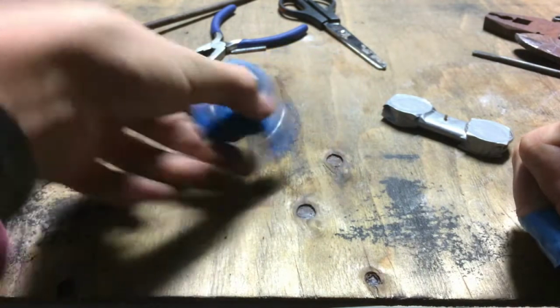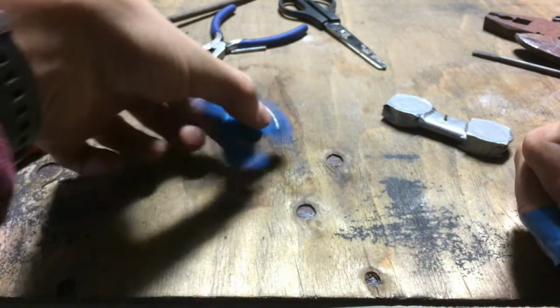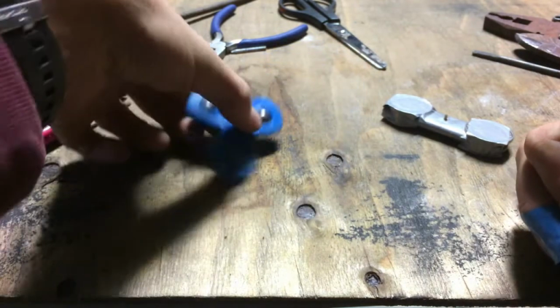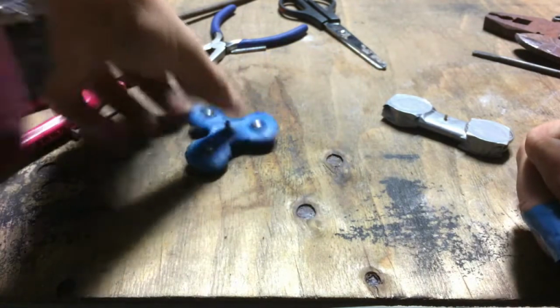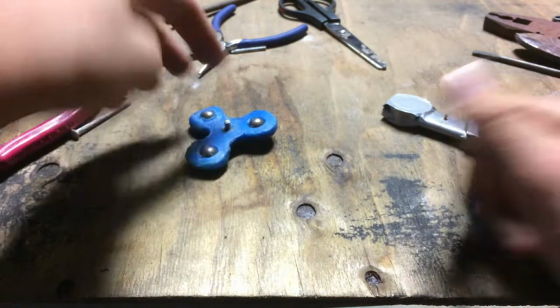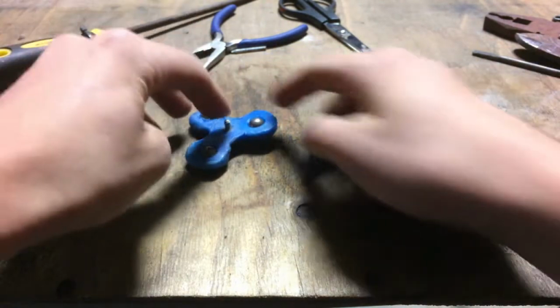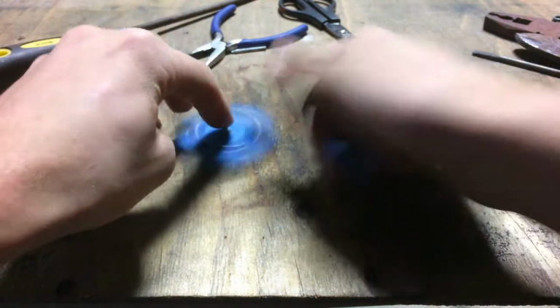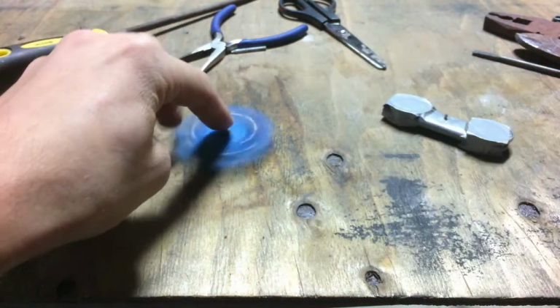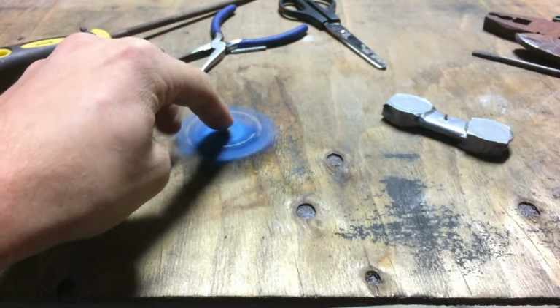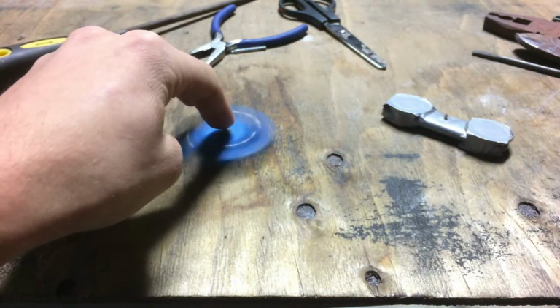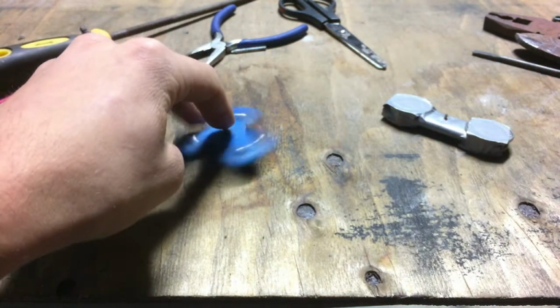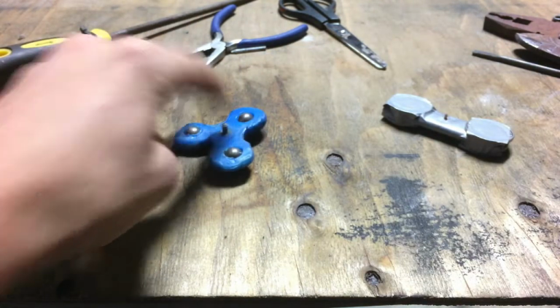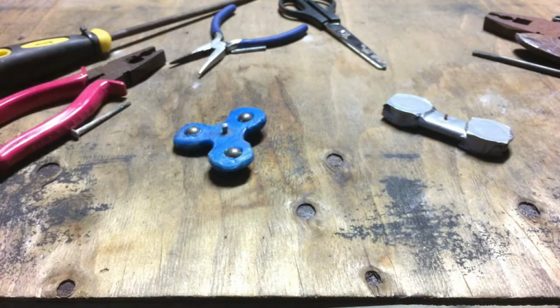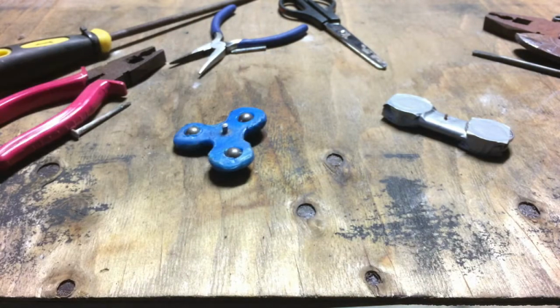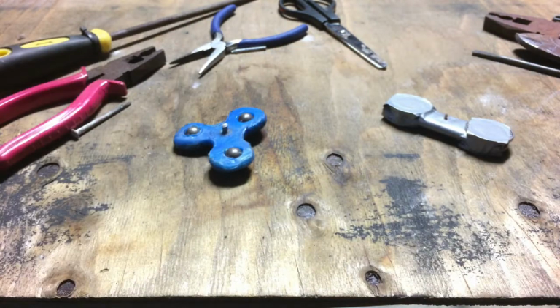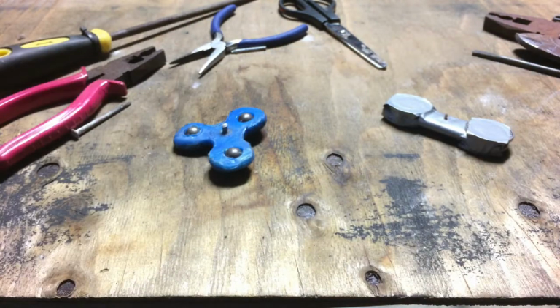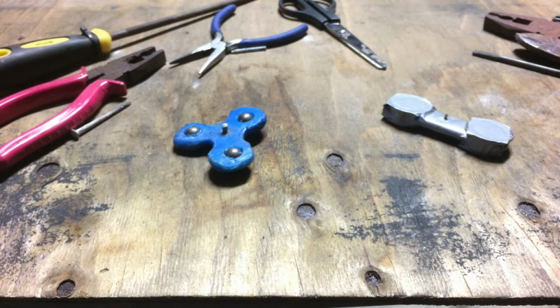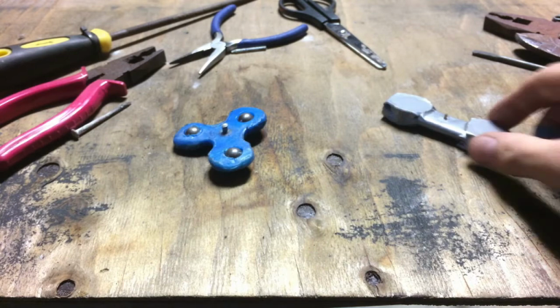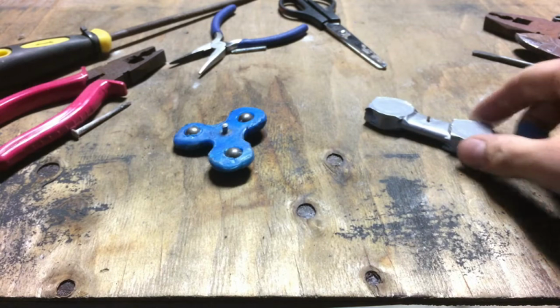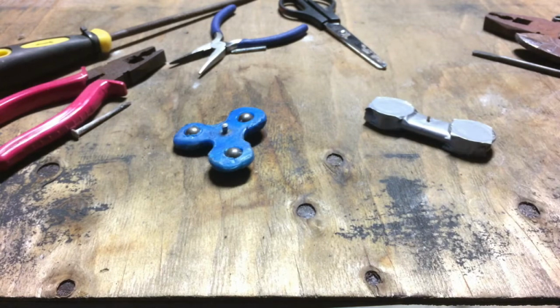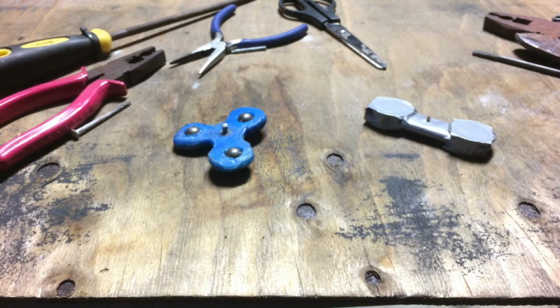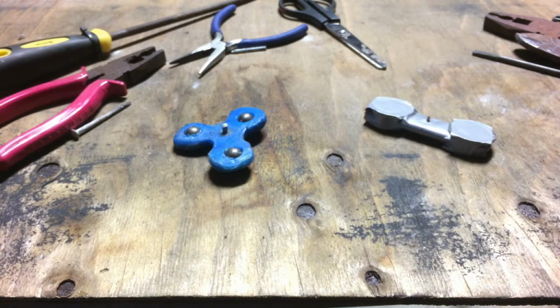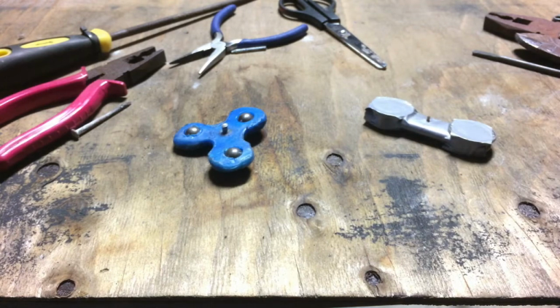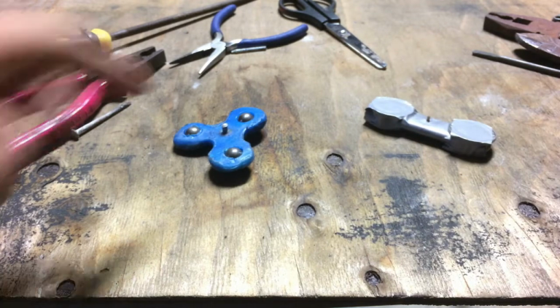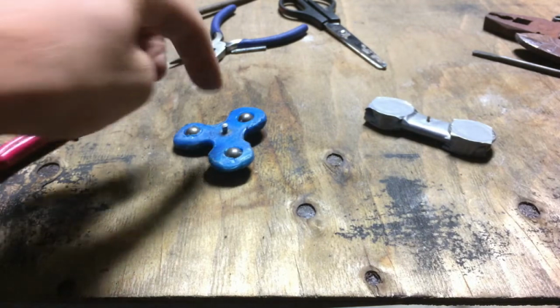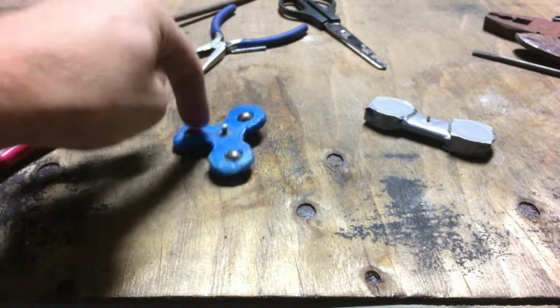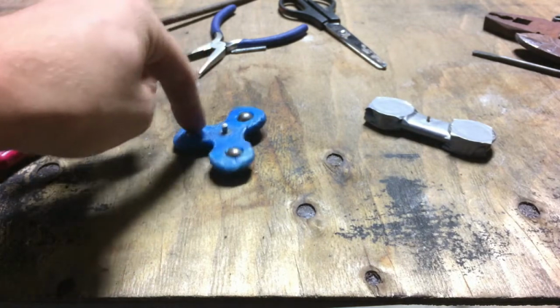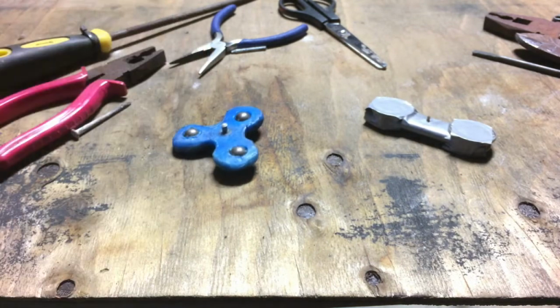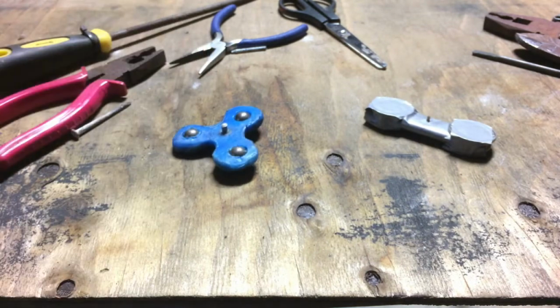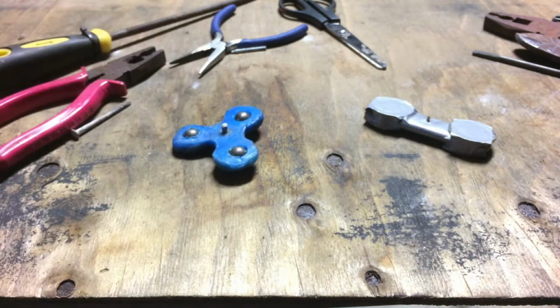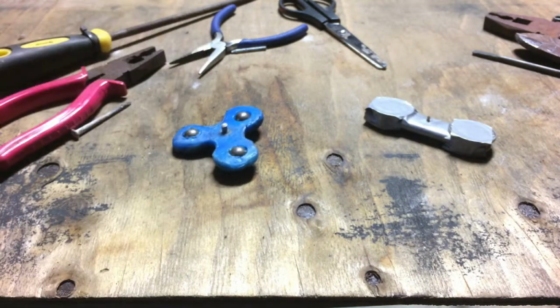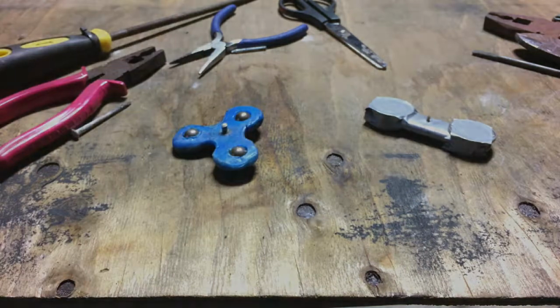Just like that one there. So I'm going to show you how to make this one now. I hope you enjoy.